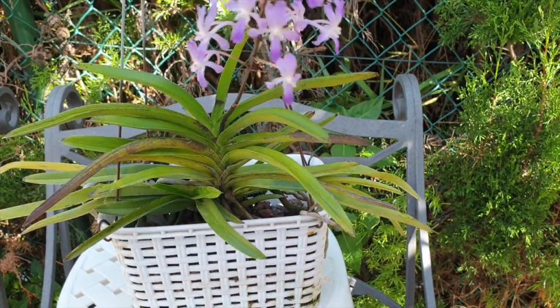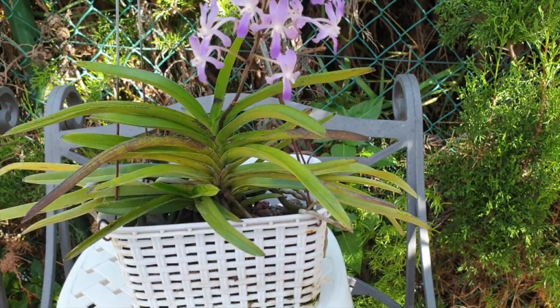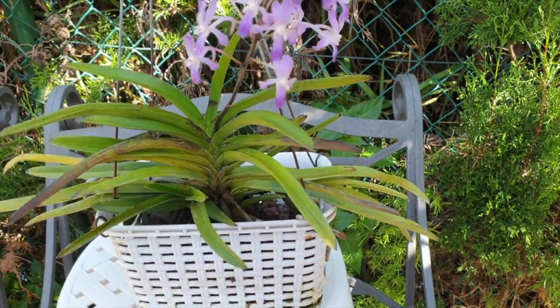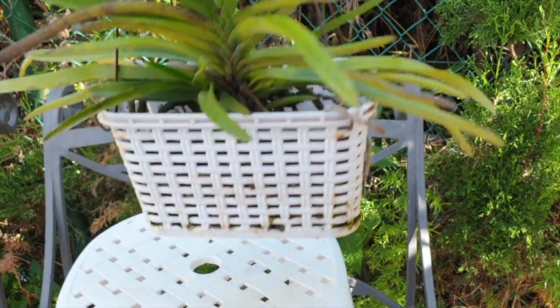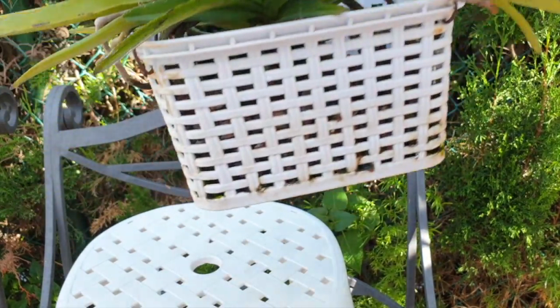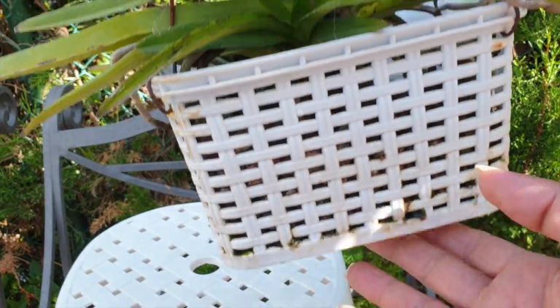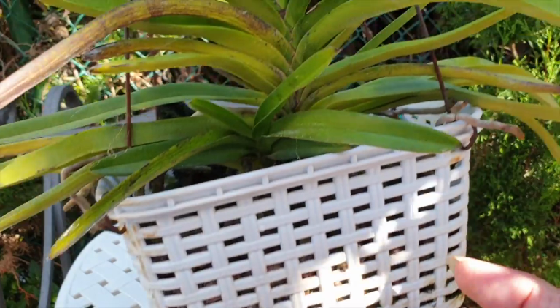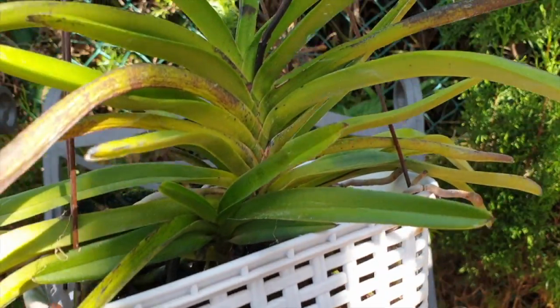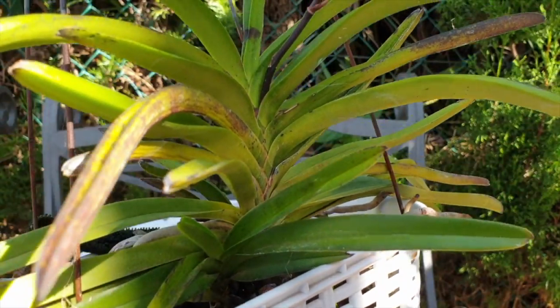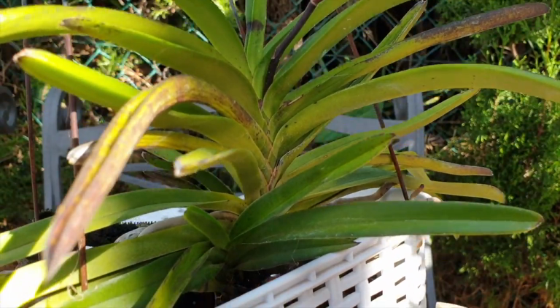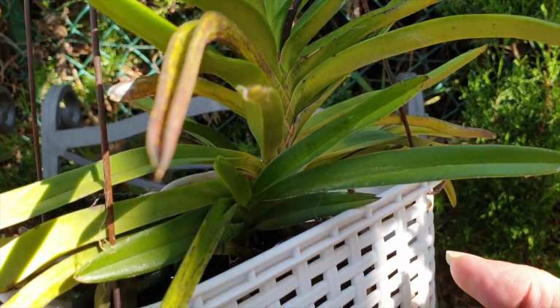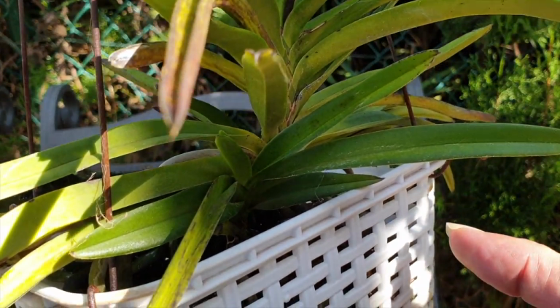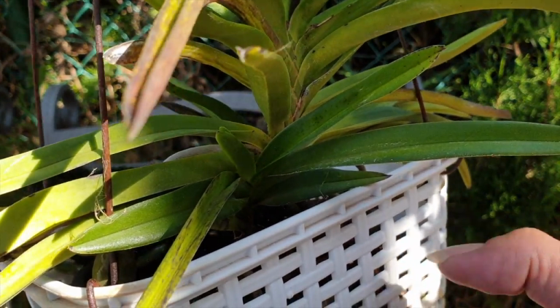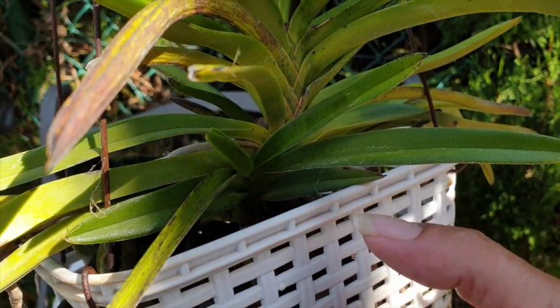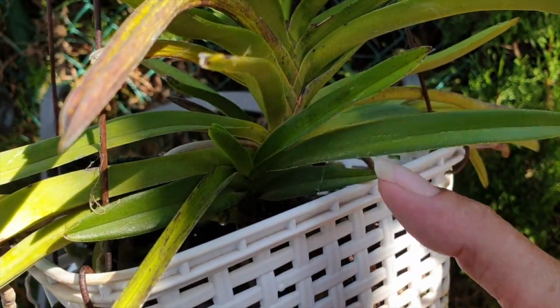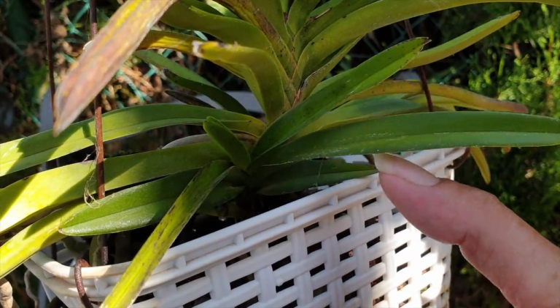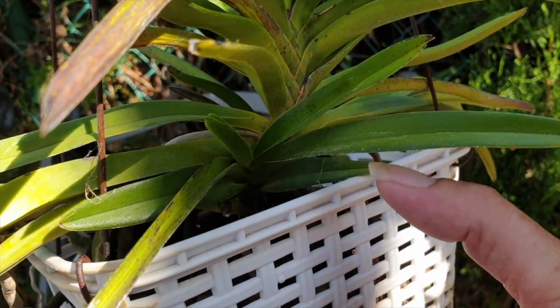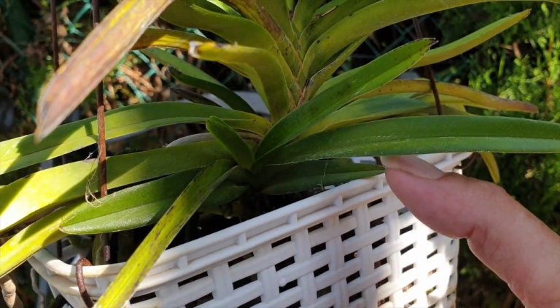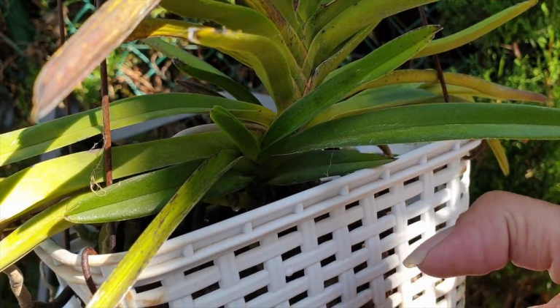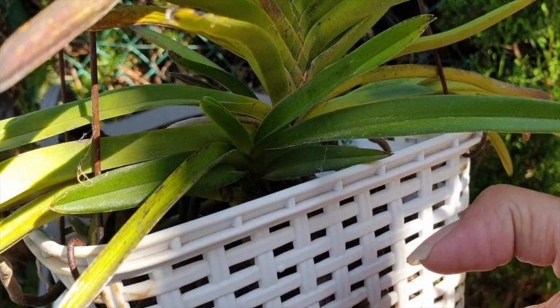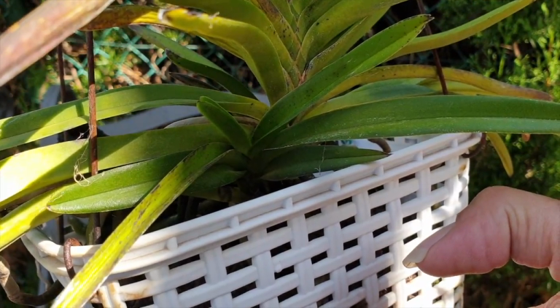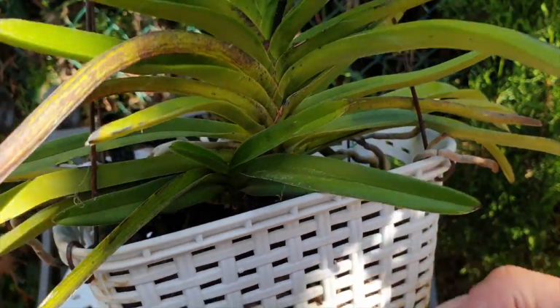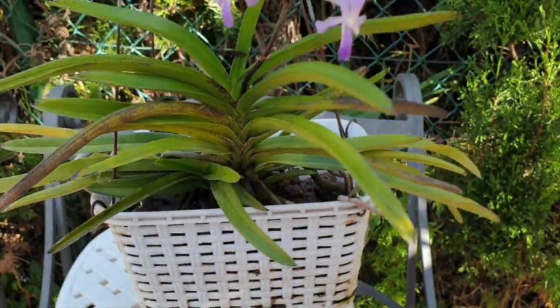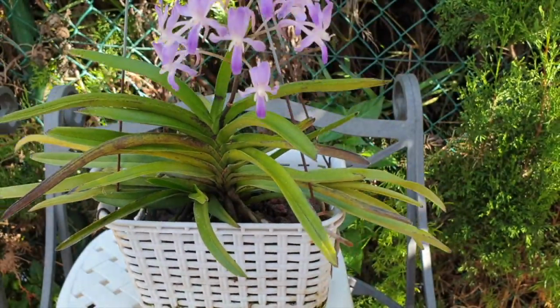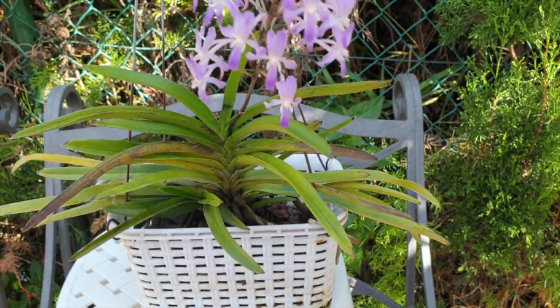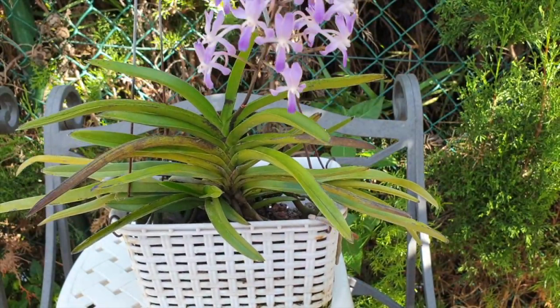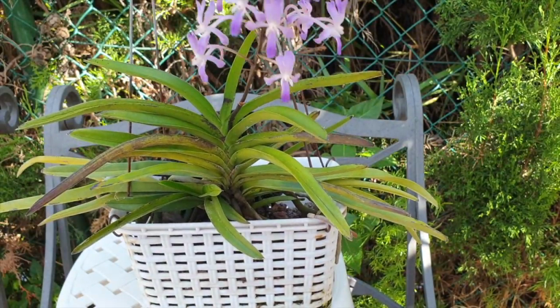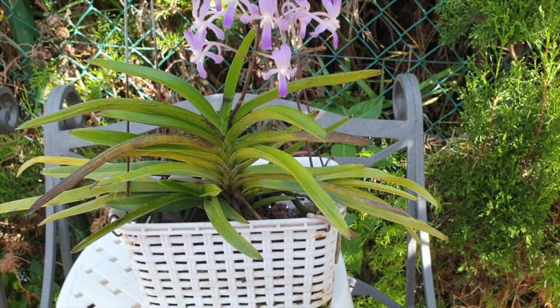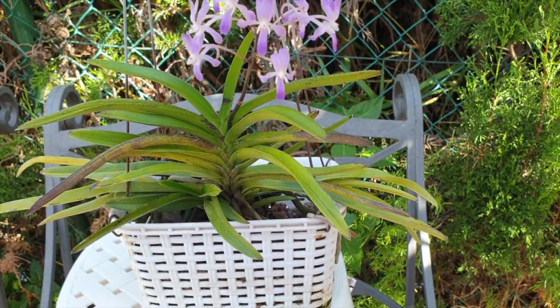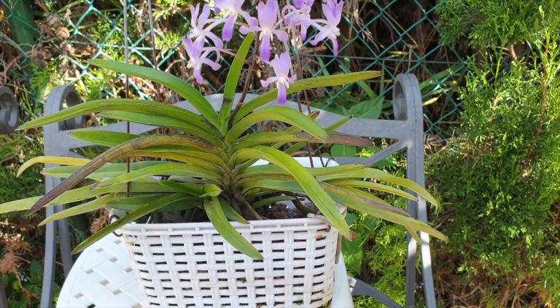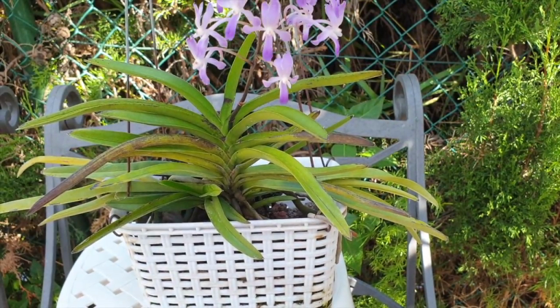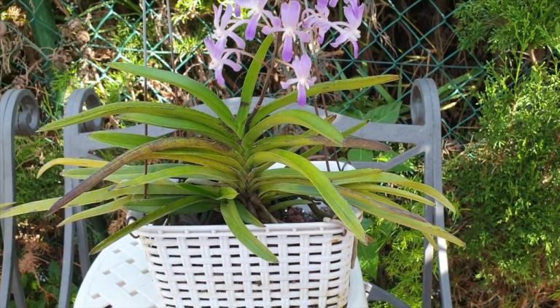I have another fan growing in the back here, and I'm really hoping that this fan will be blooming size next year, because that is amazing. So that is about the care.